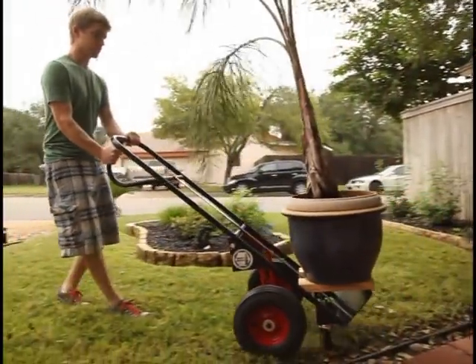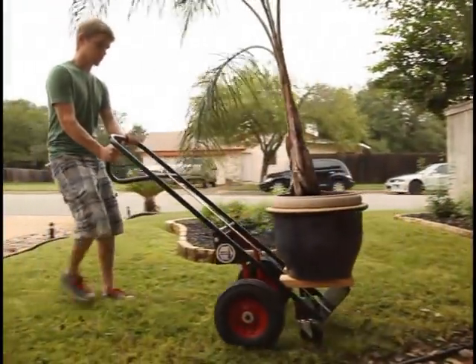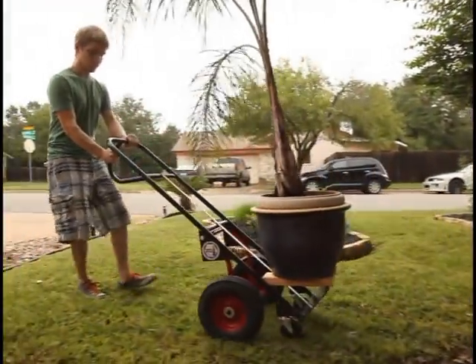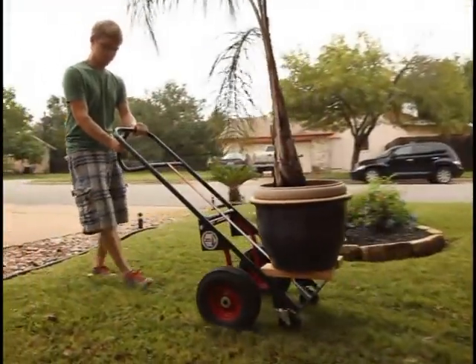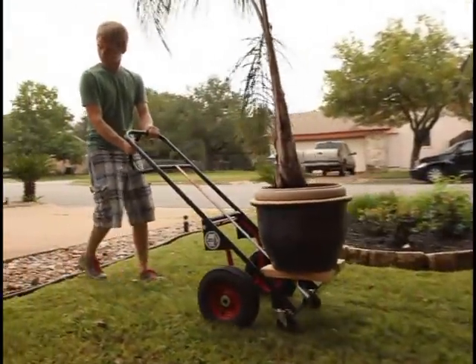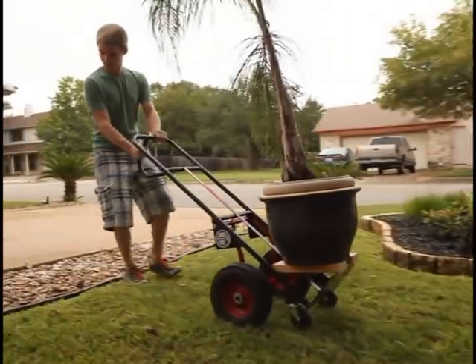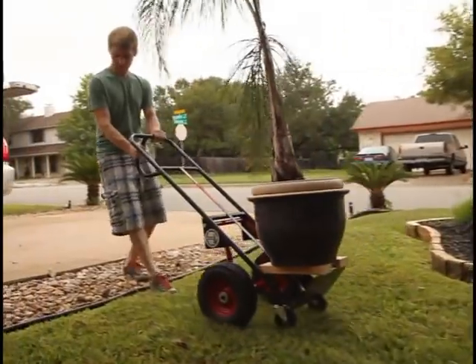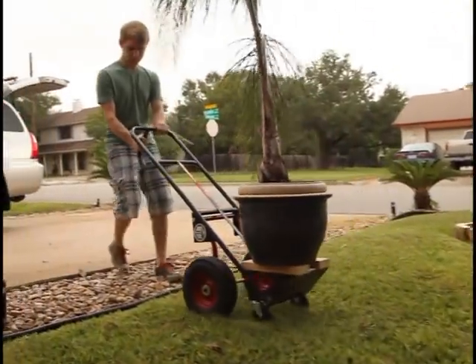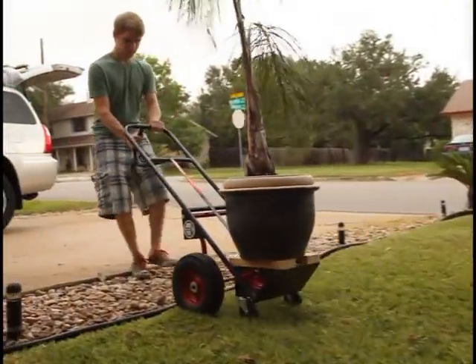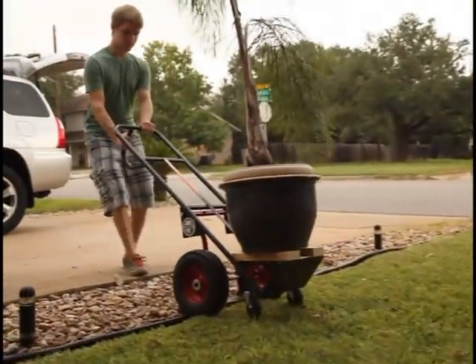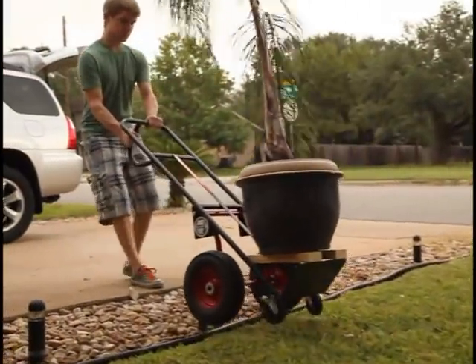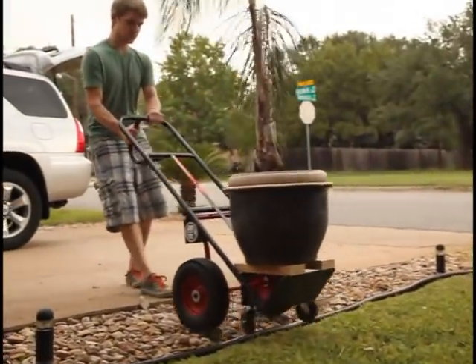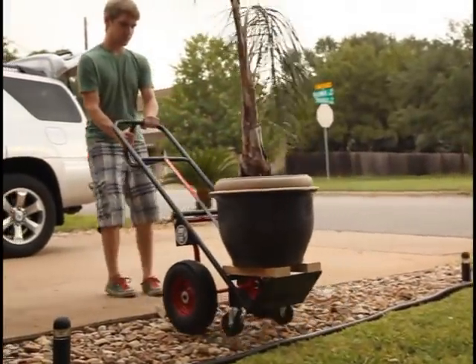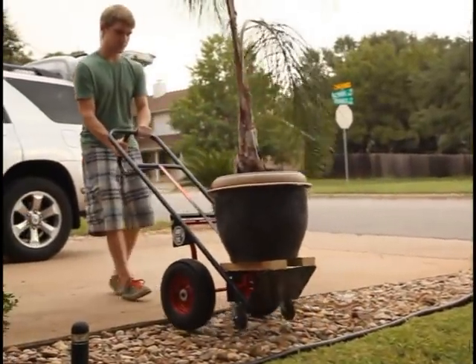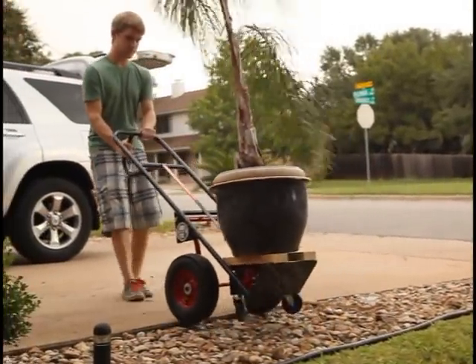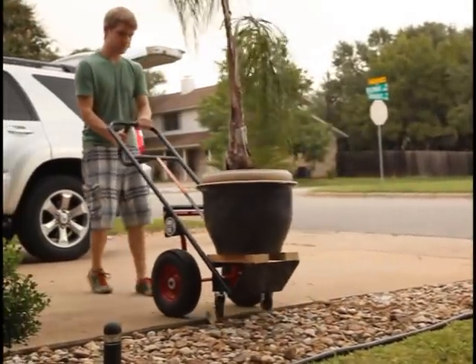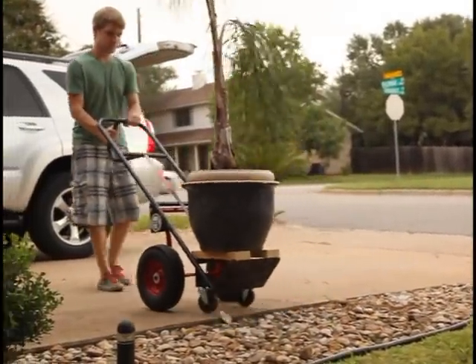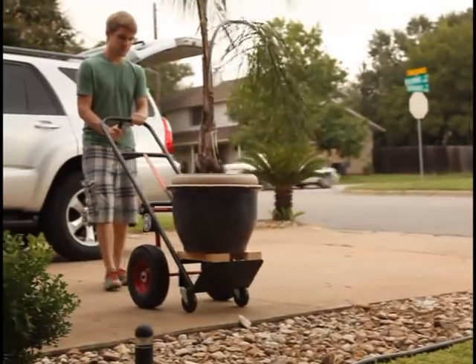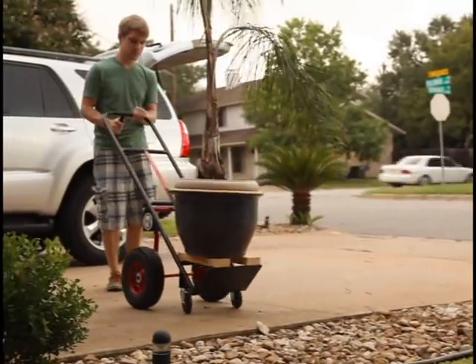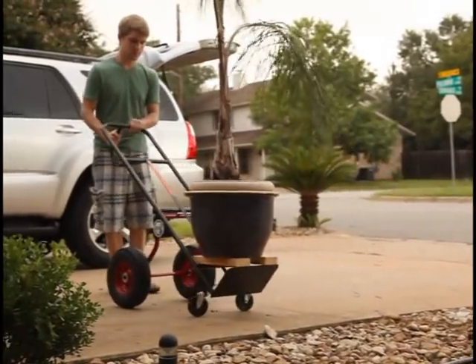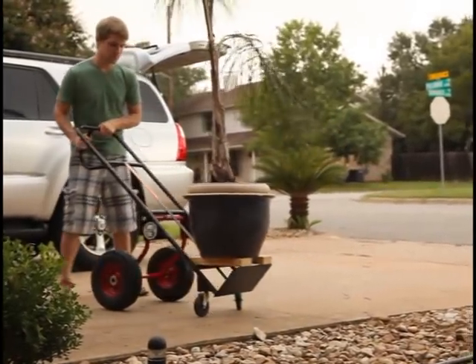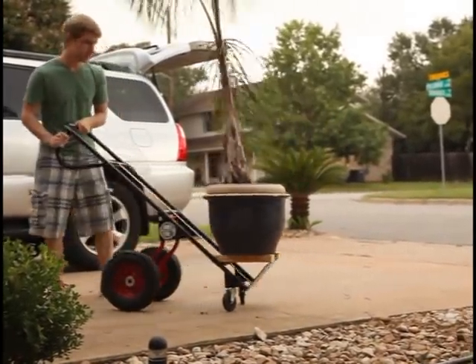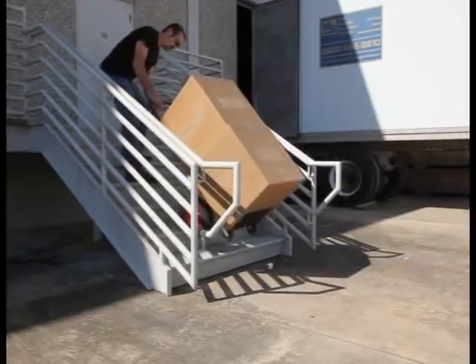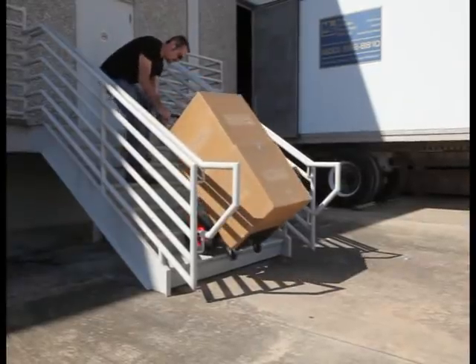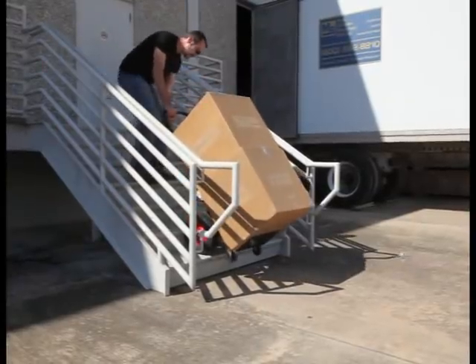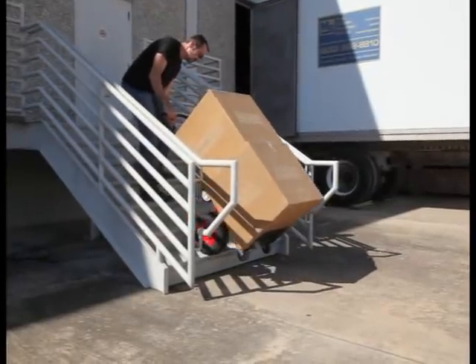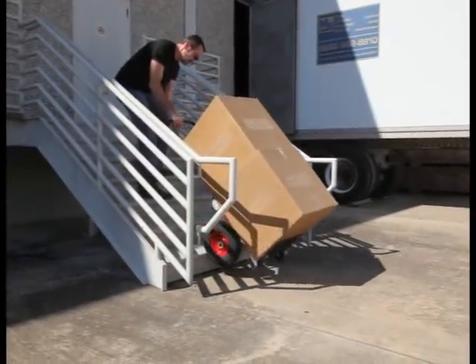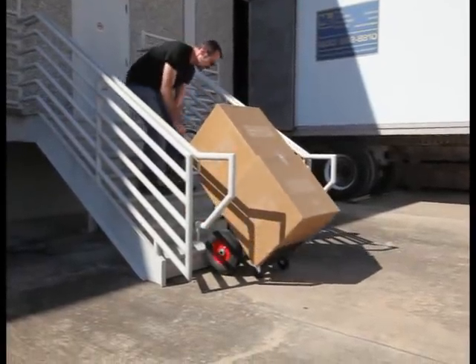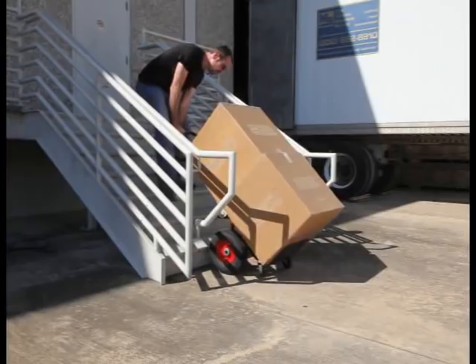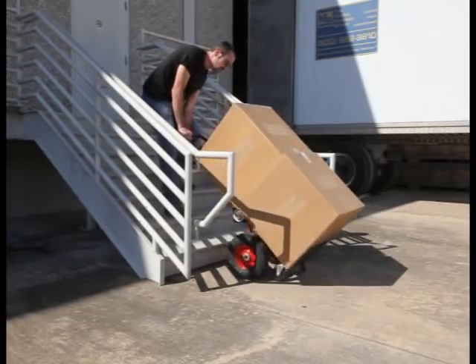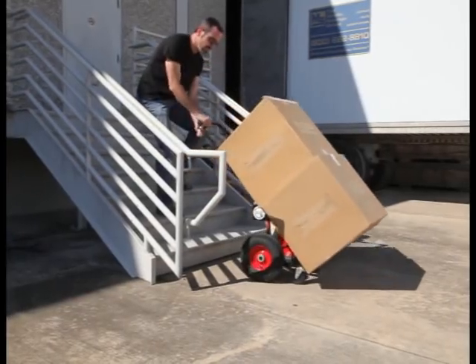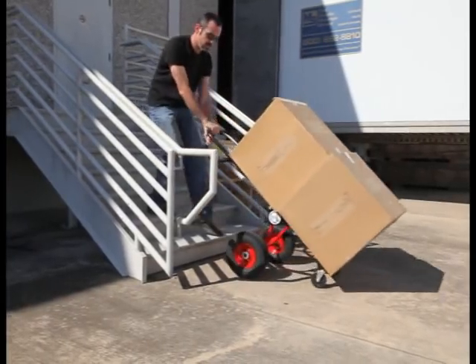The large wheels support the load and roll right over rocks. Then when you're back on level ground, flip to the stable long wheelbase position — all without ever unloading the truck. This is one more way we make the job easier.